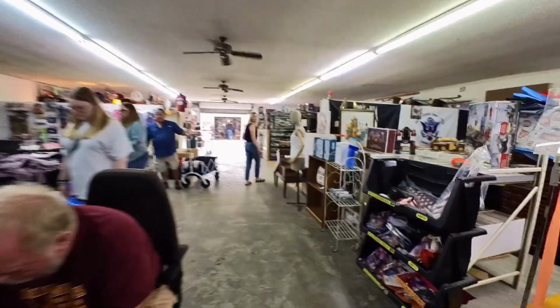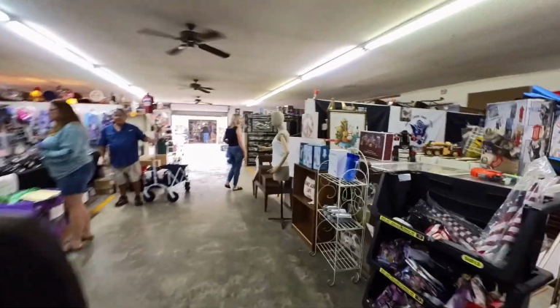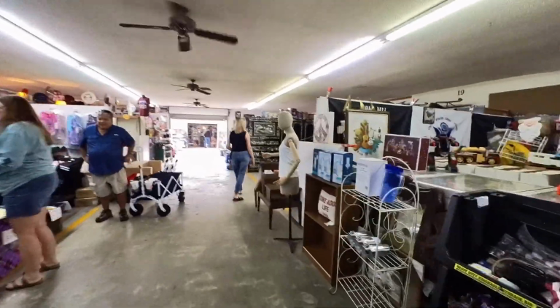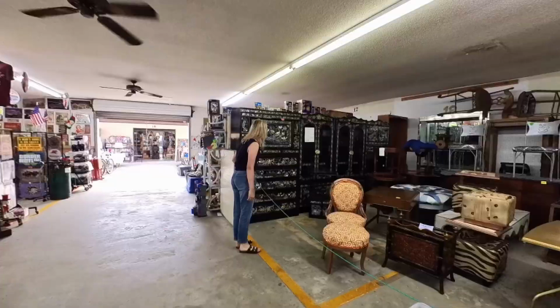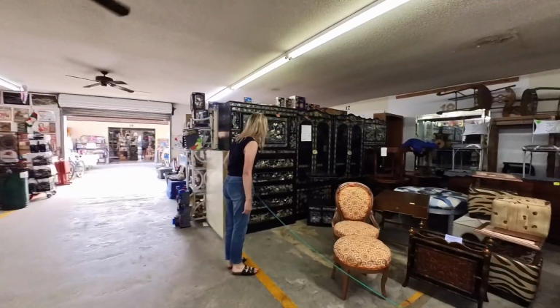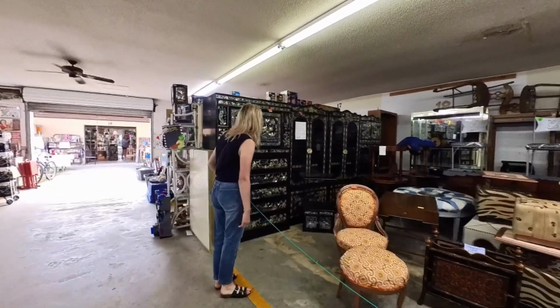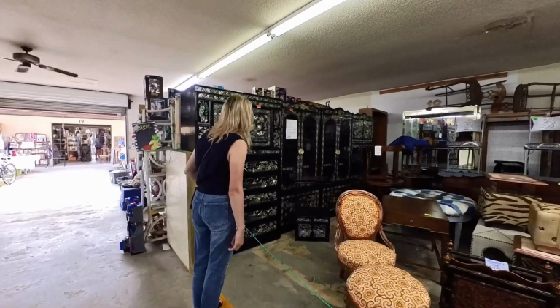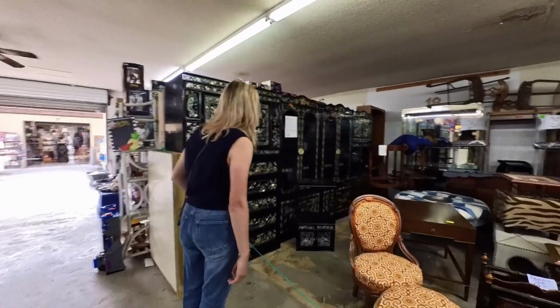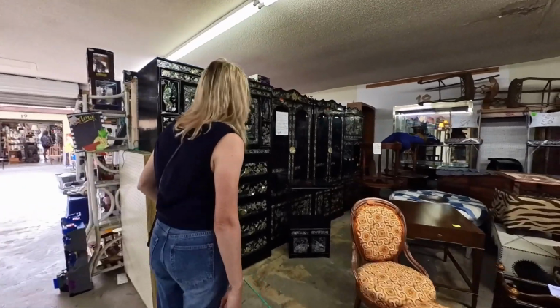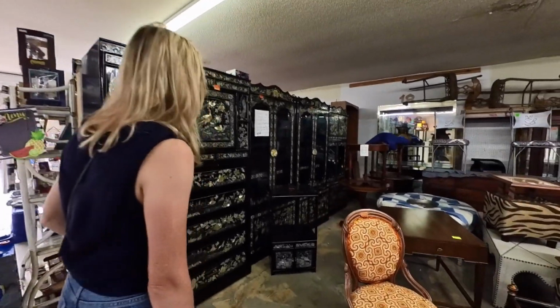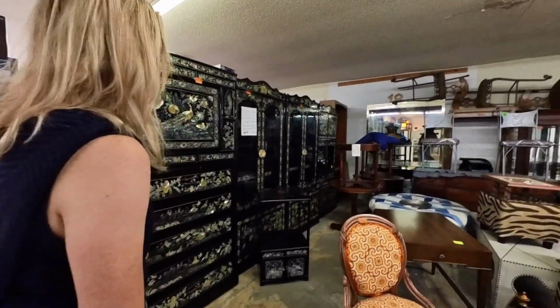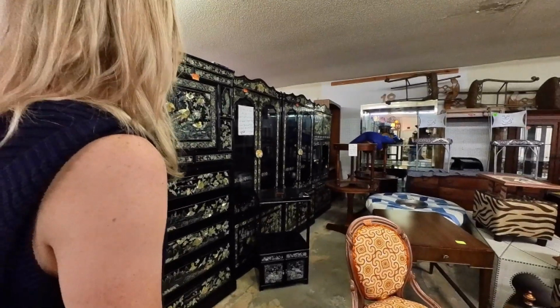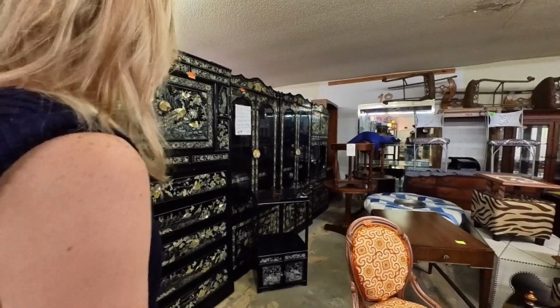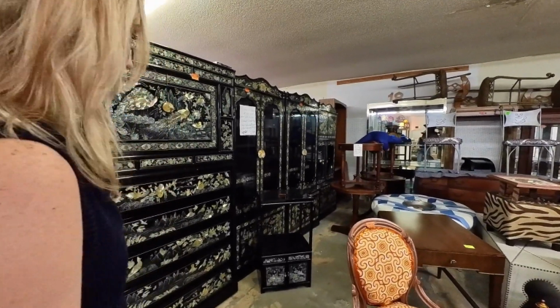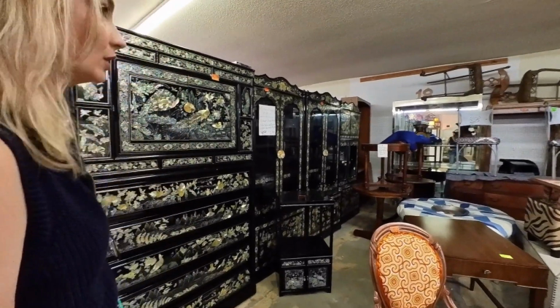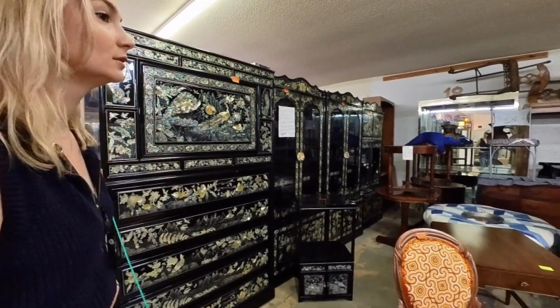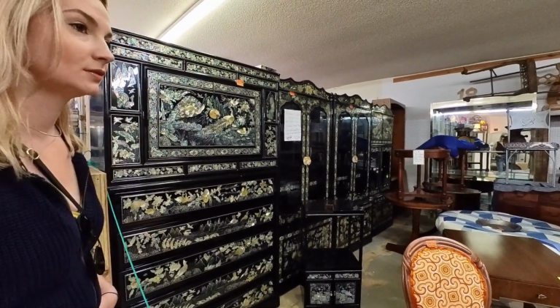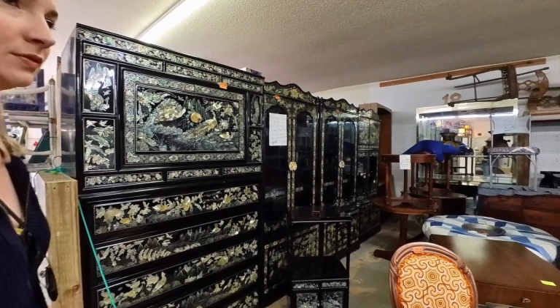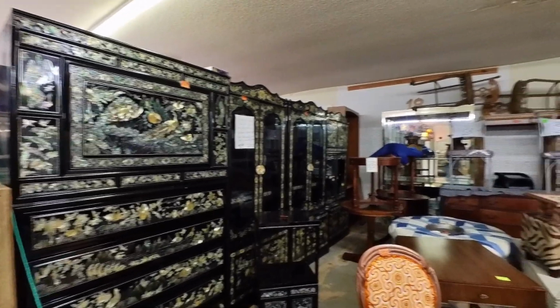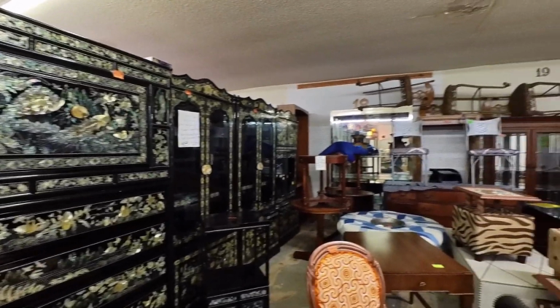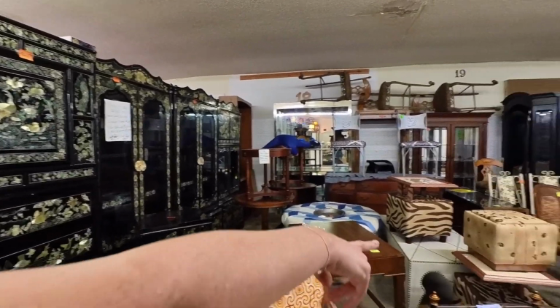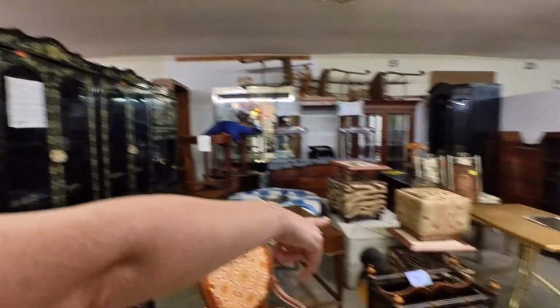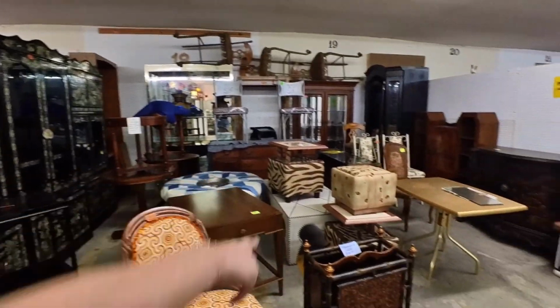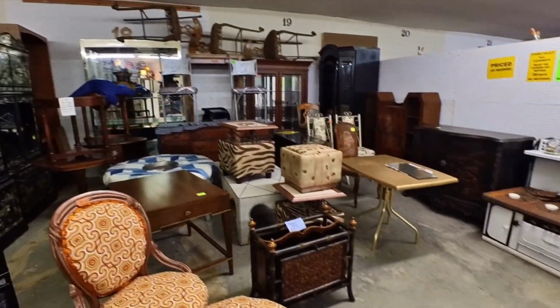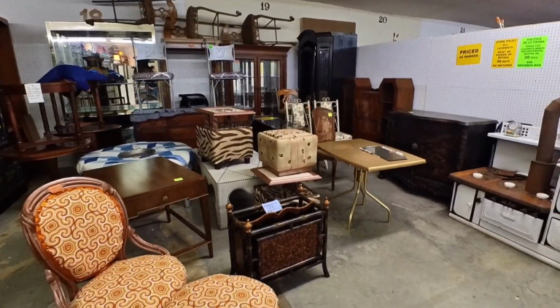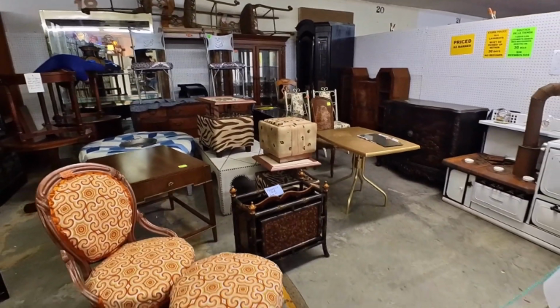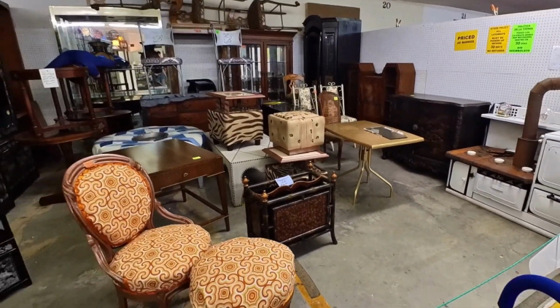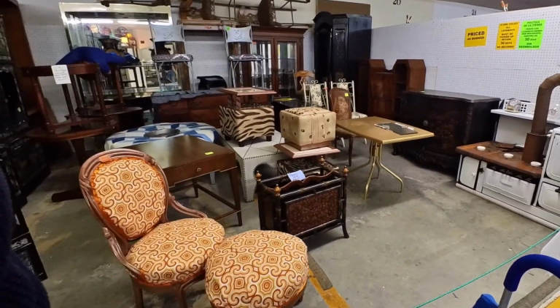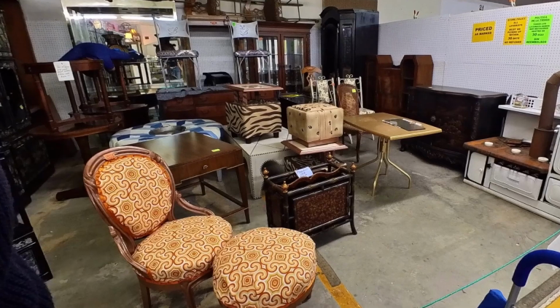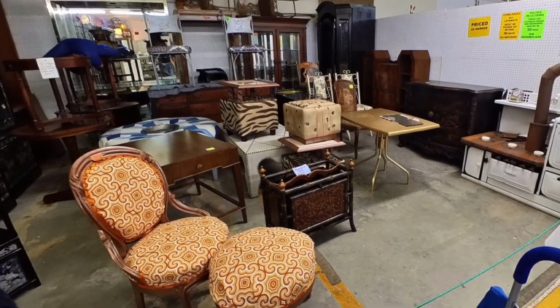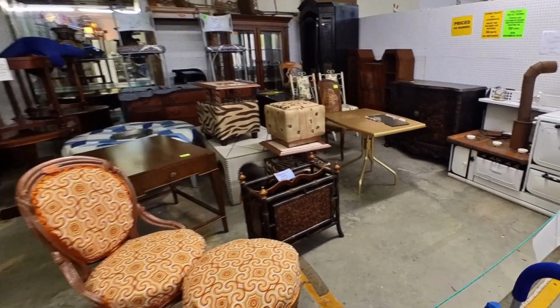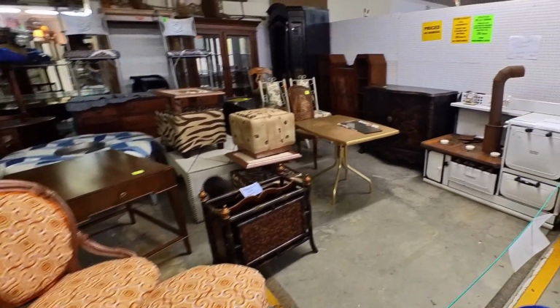Look at this mother of pearl, 30-year-old hand-laid design — it's incredible. The stool is amazing too. They've got some new pieces in here.